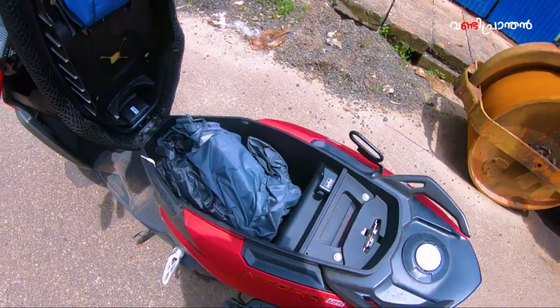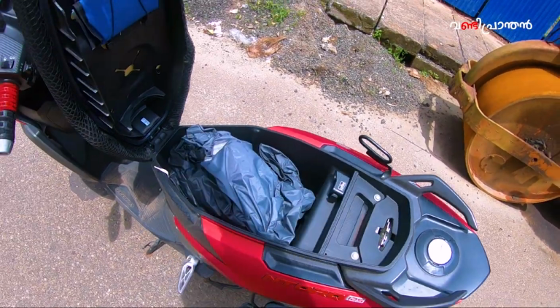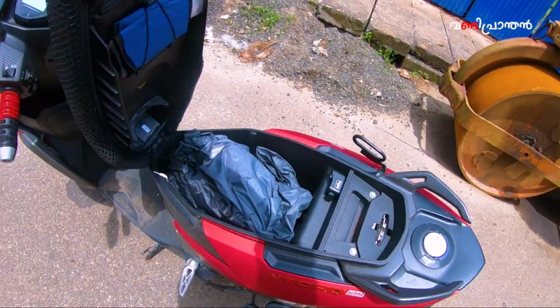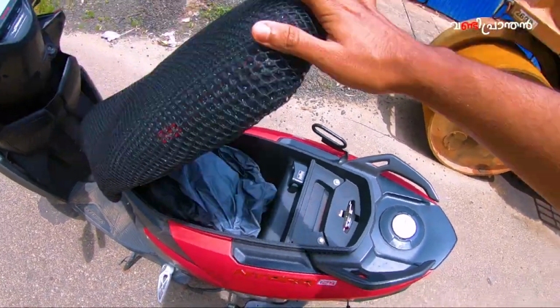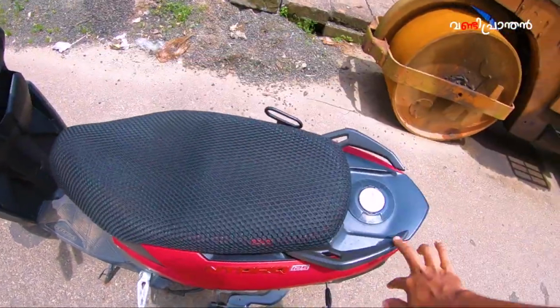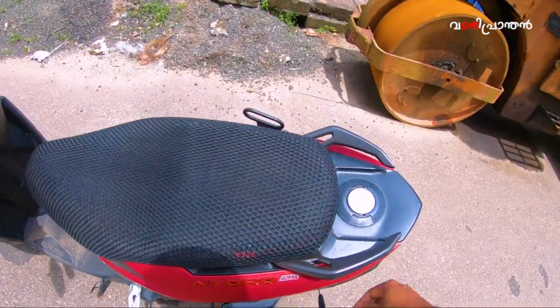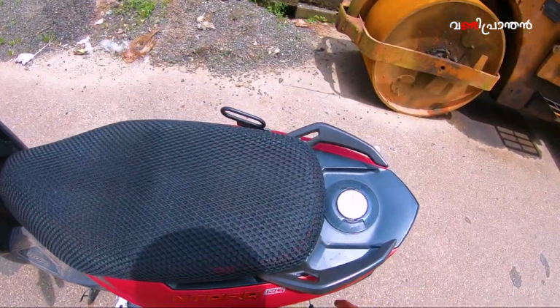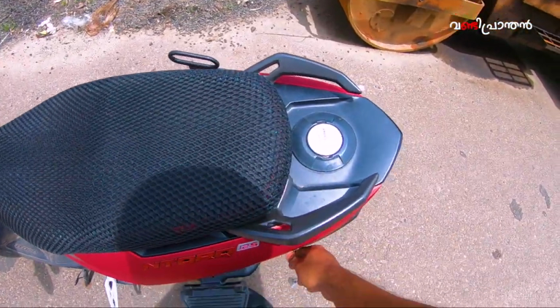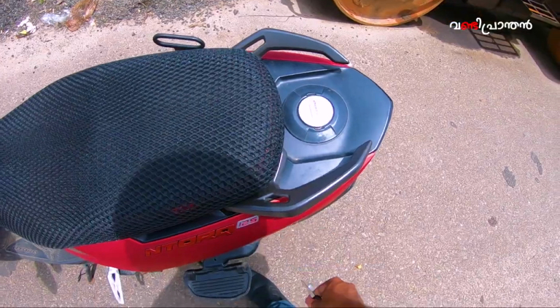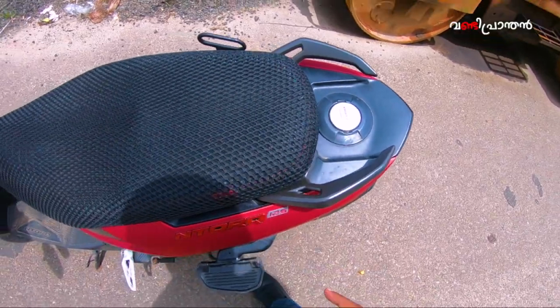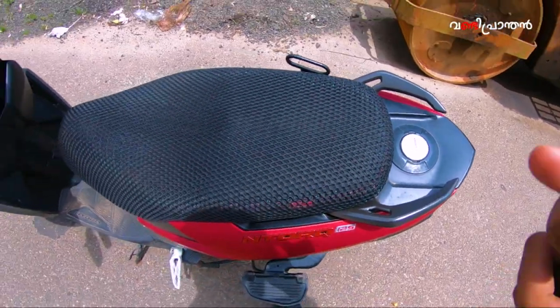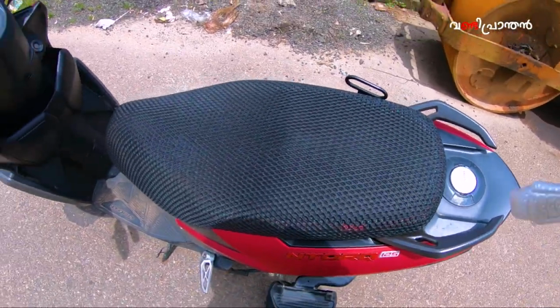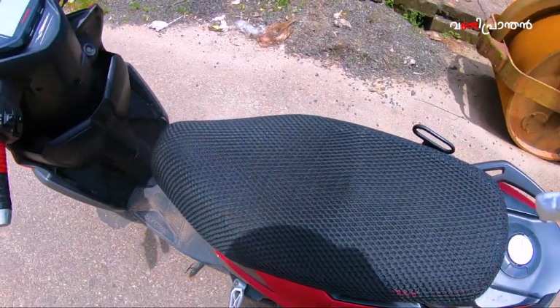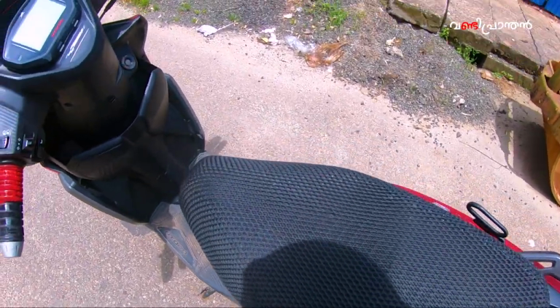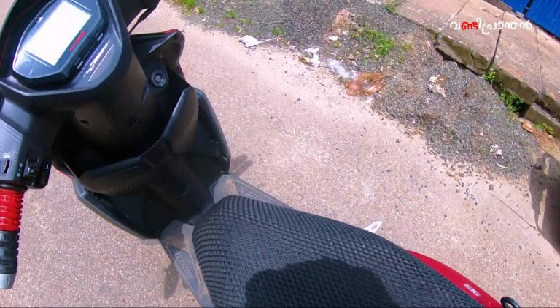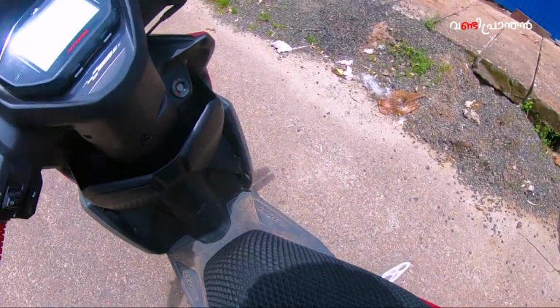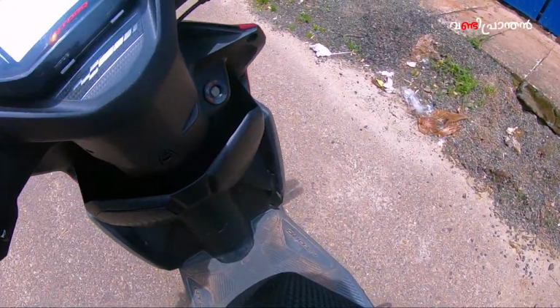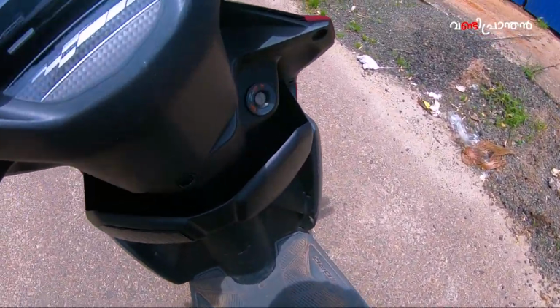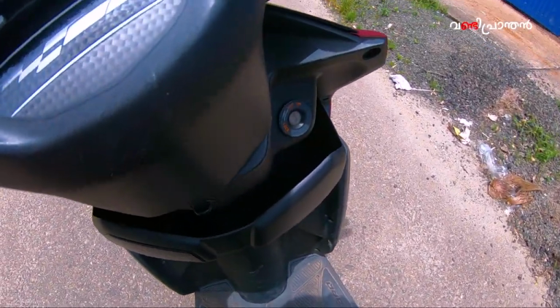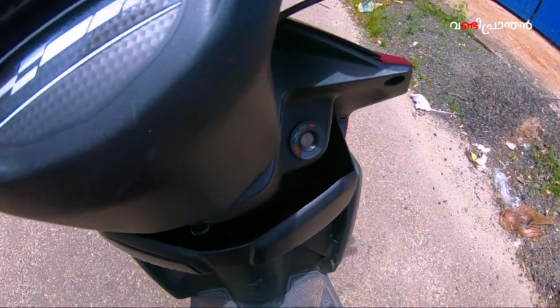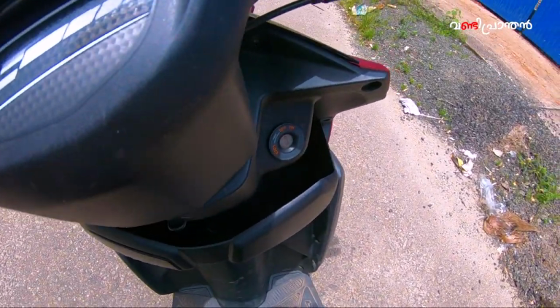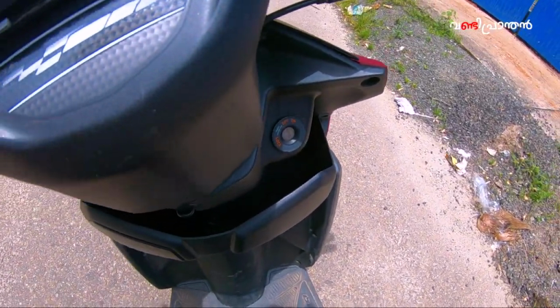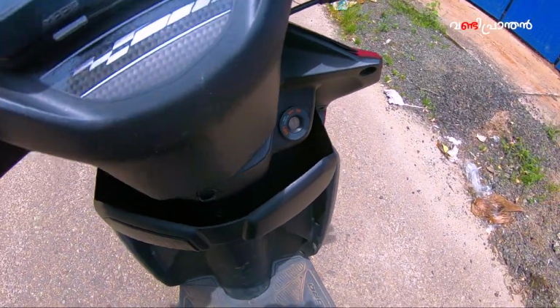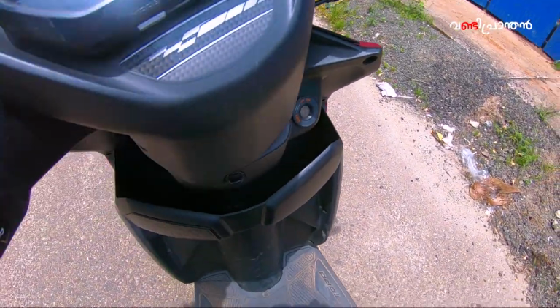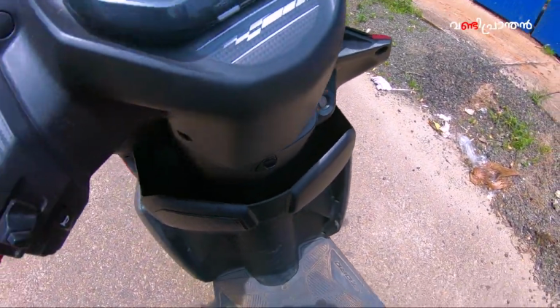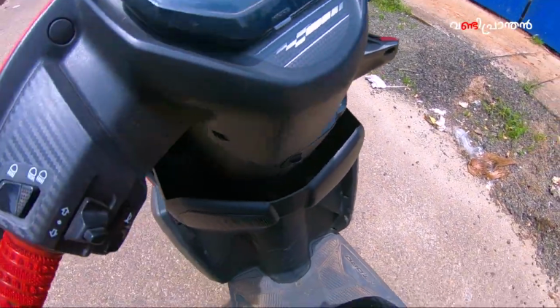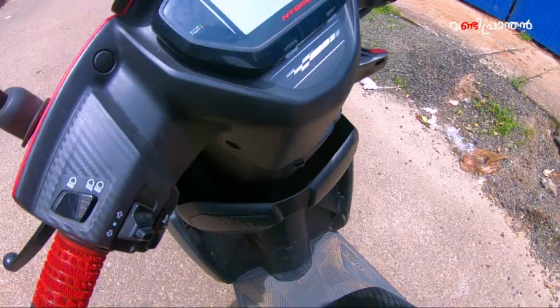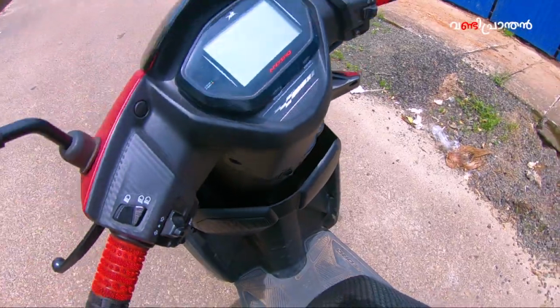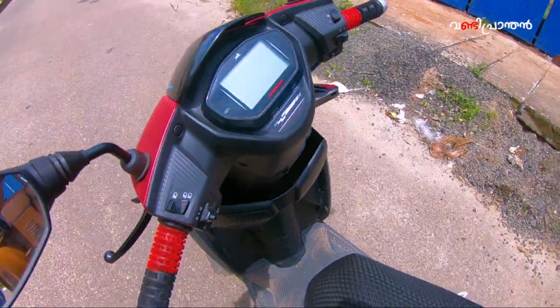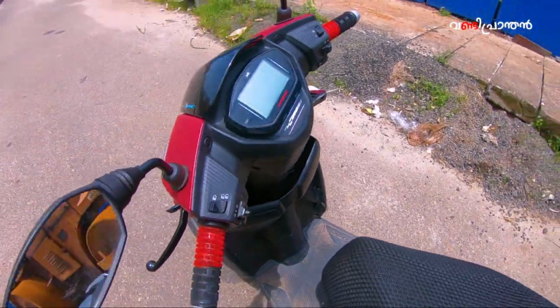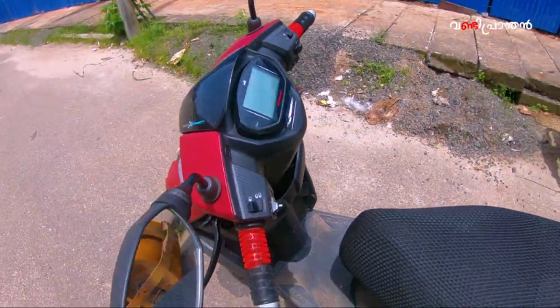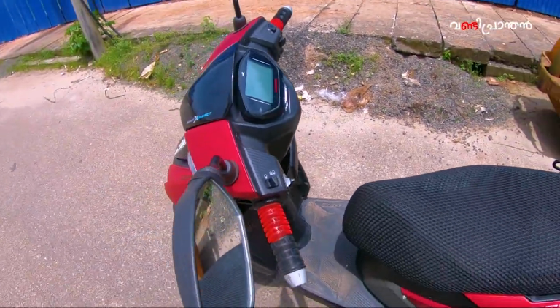I believe there is a 125cc engine. There is a consistent engine performance to help you ride.